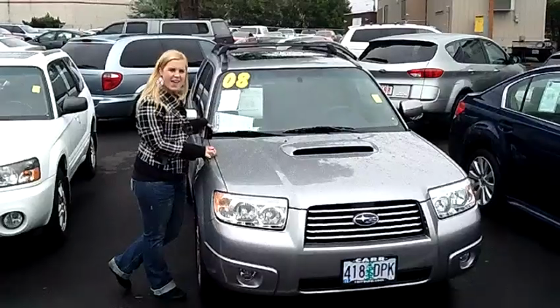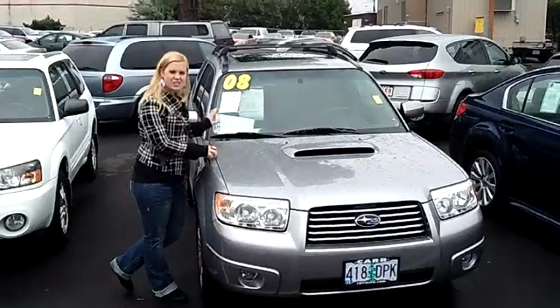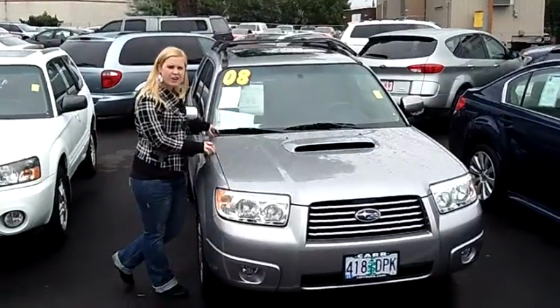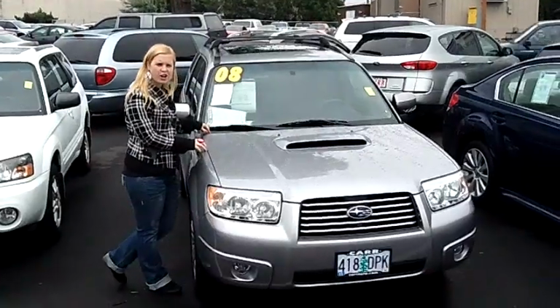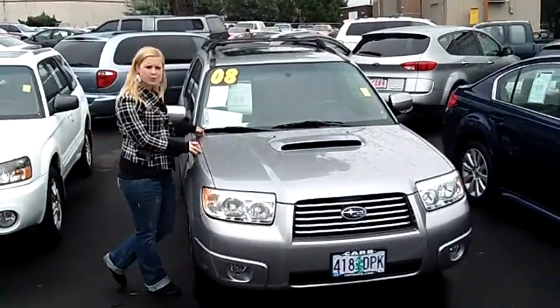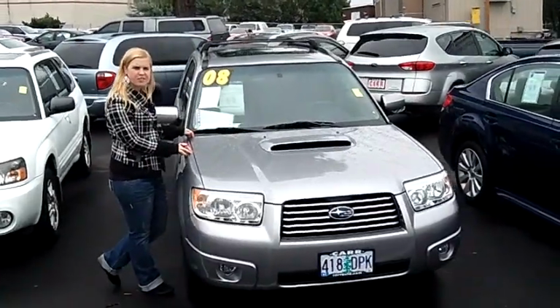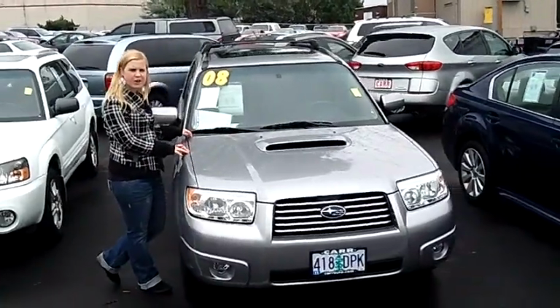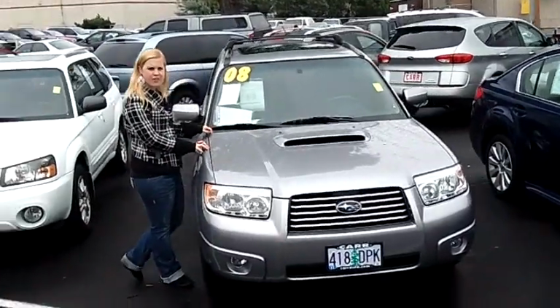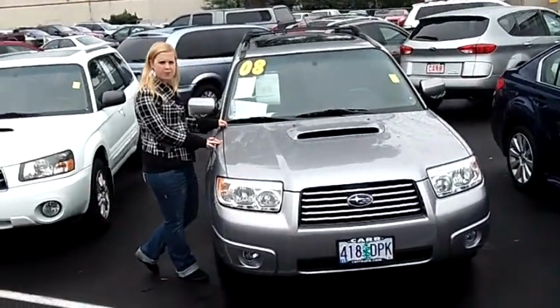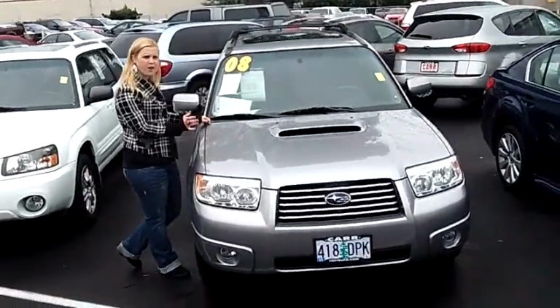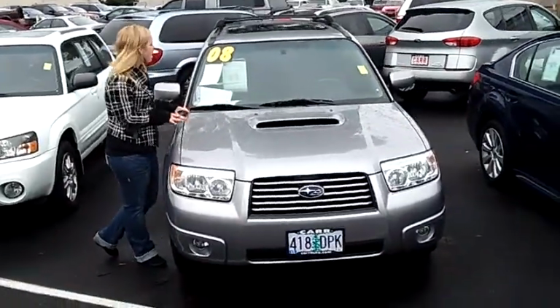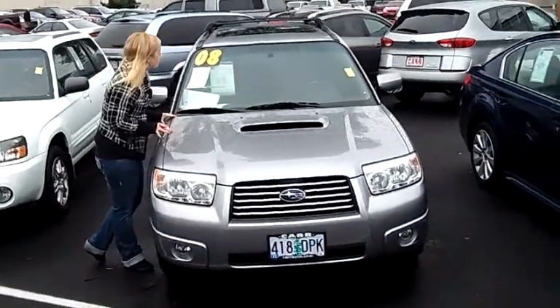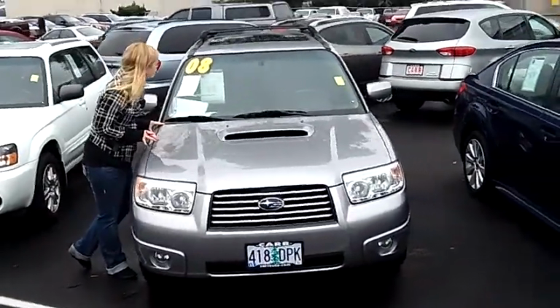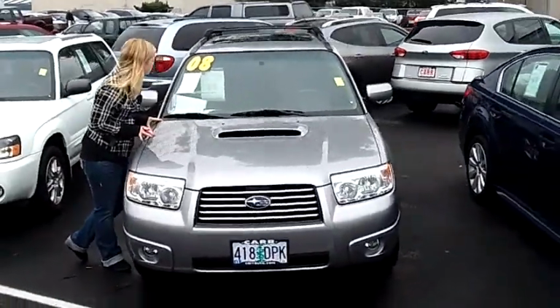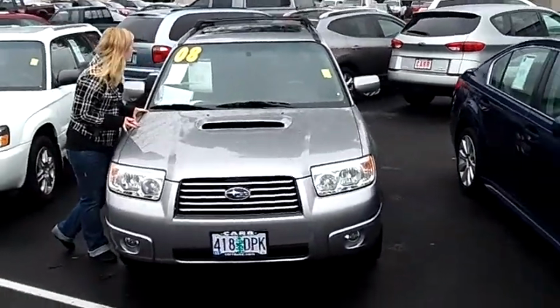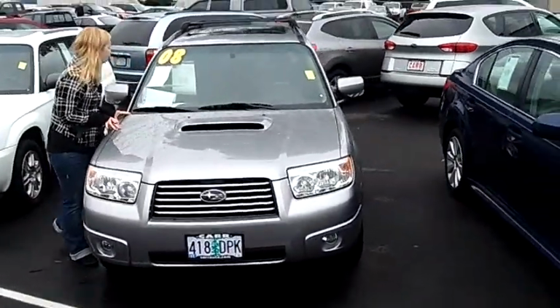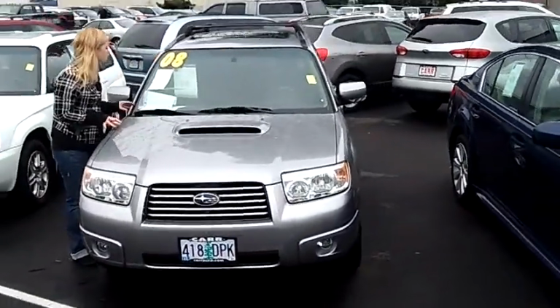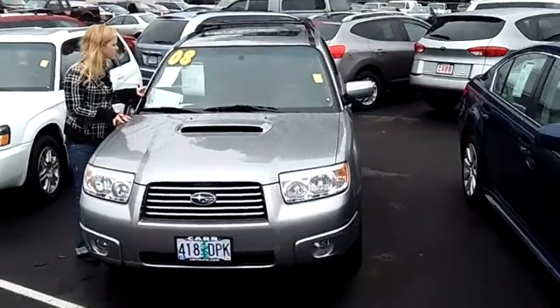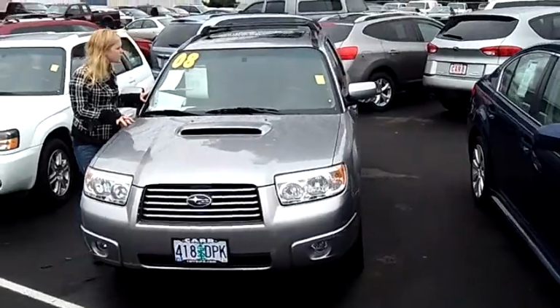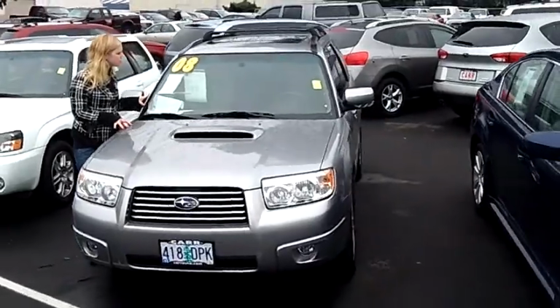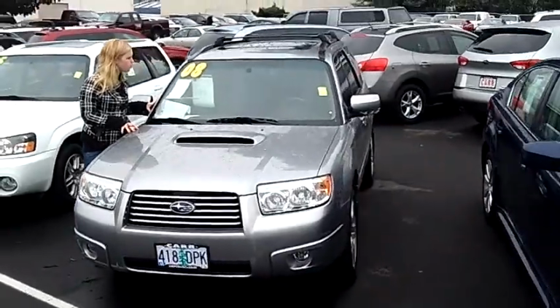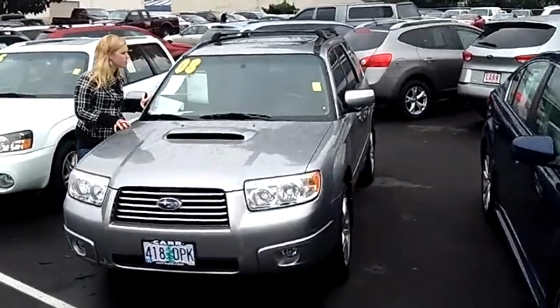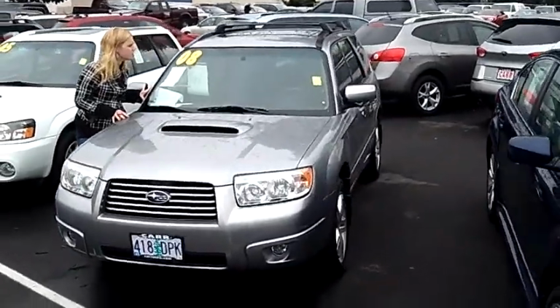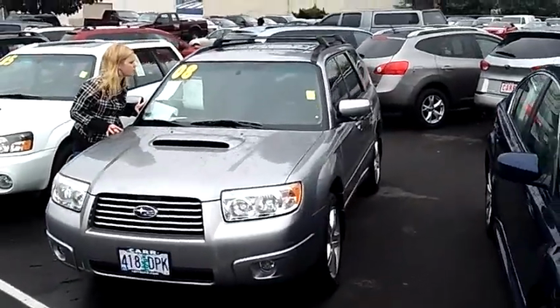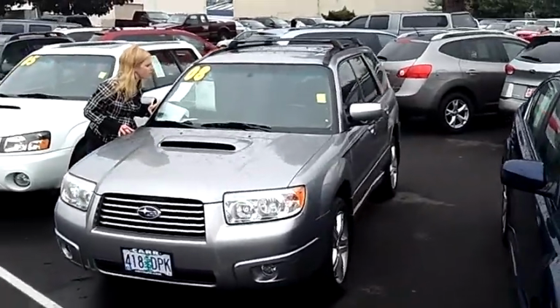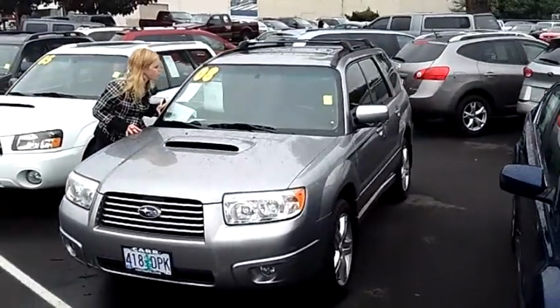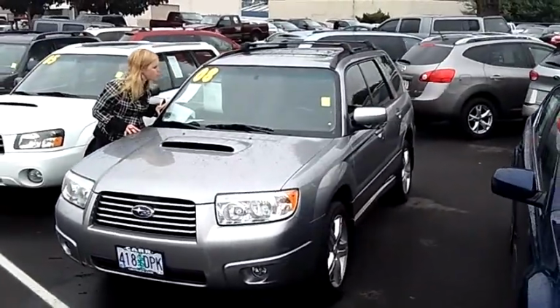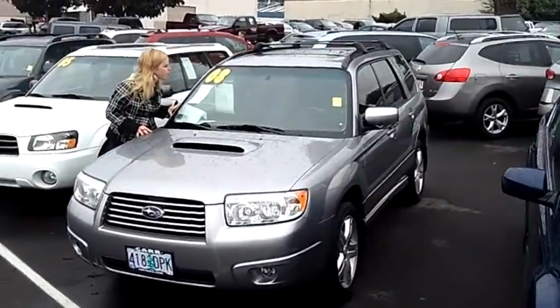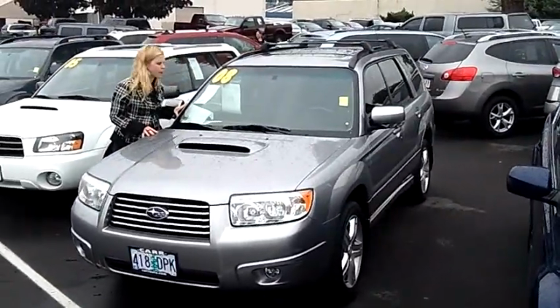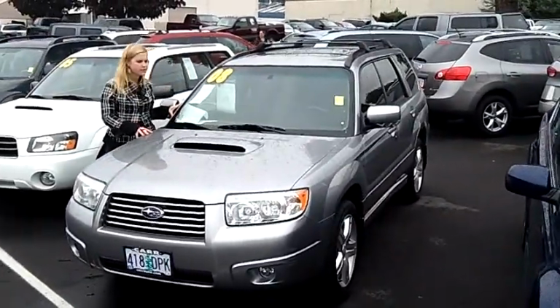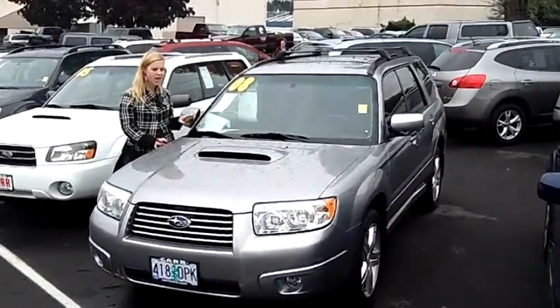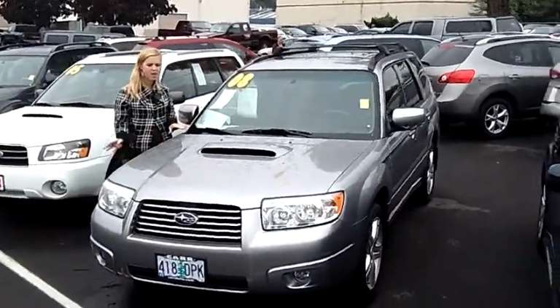Hey, this is Jennifer here at CarSubaru in Beaverton, Oregon, off of Canyon Road. I'm bringing you this 2008 Subaru Forester XT Limited Sport, stock number S111486A.